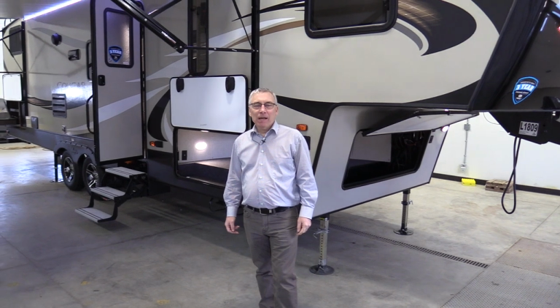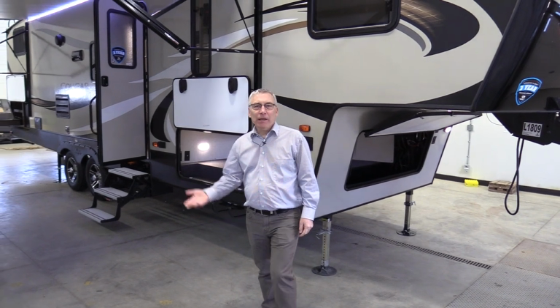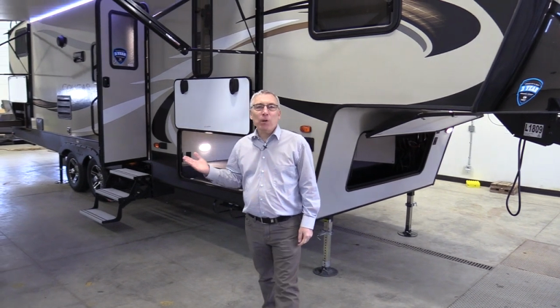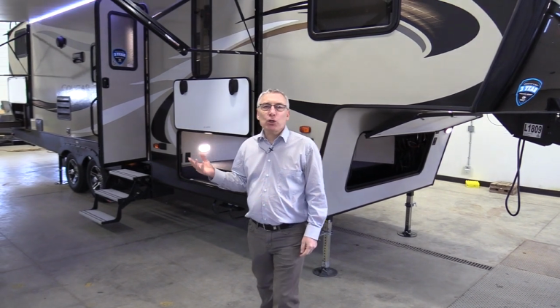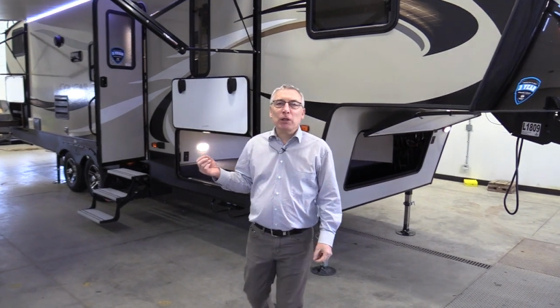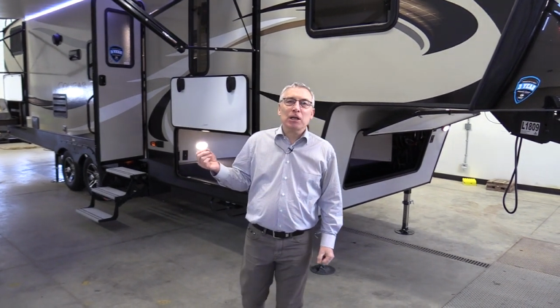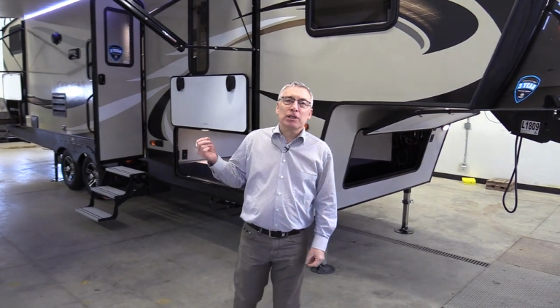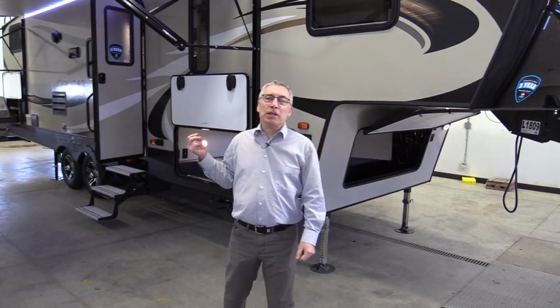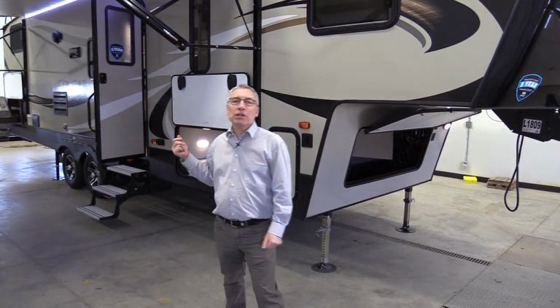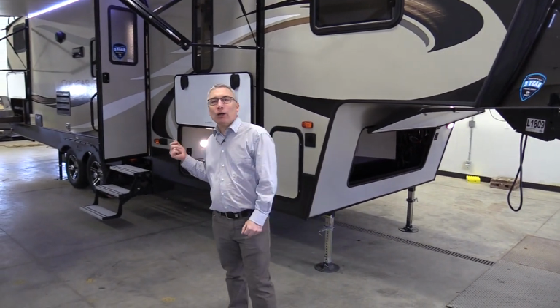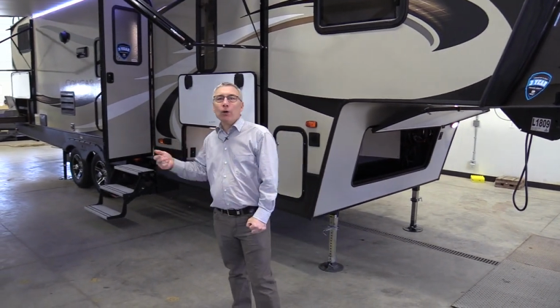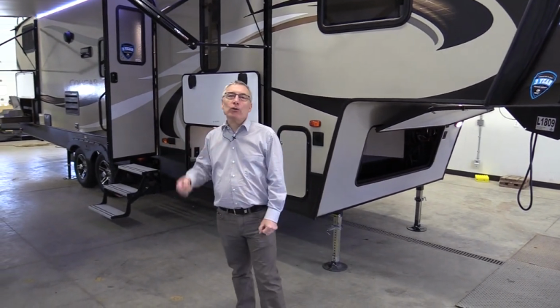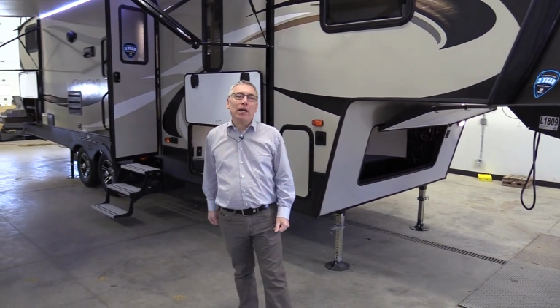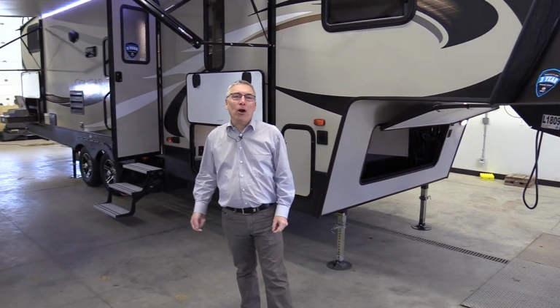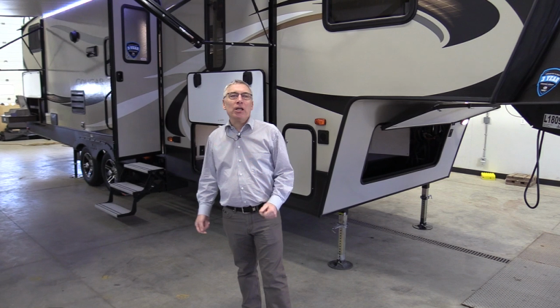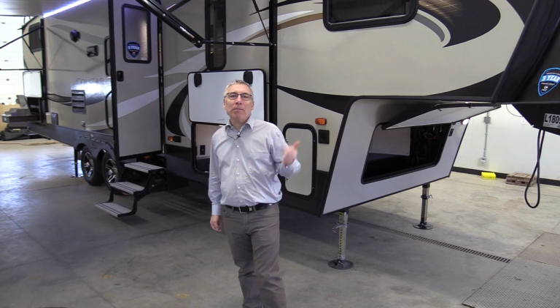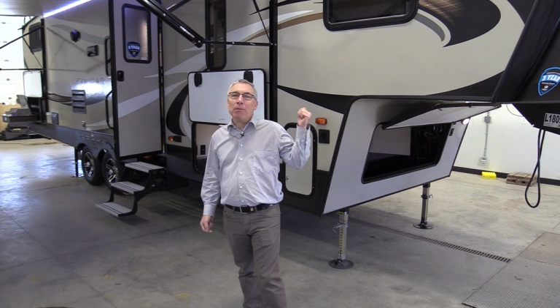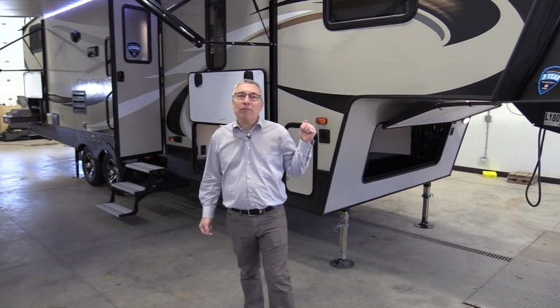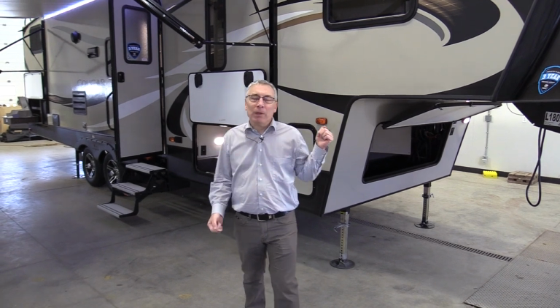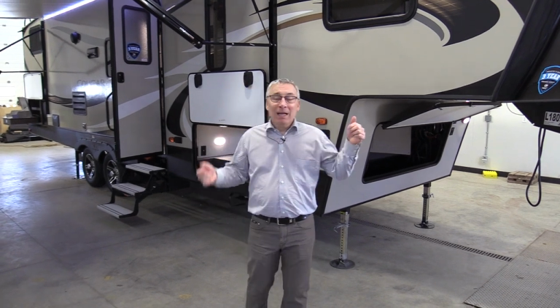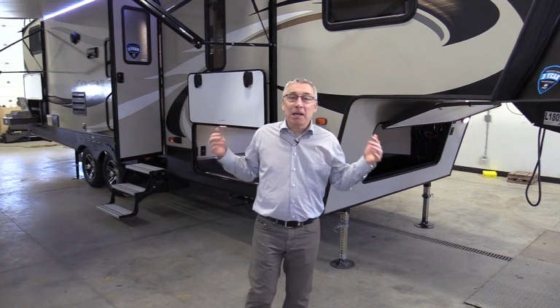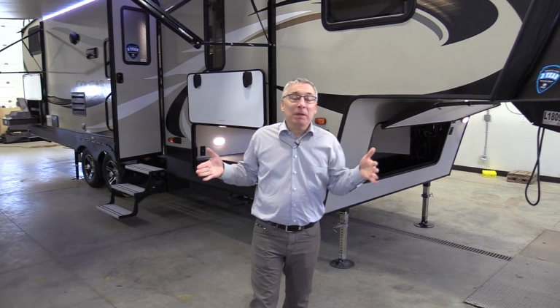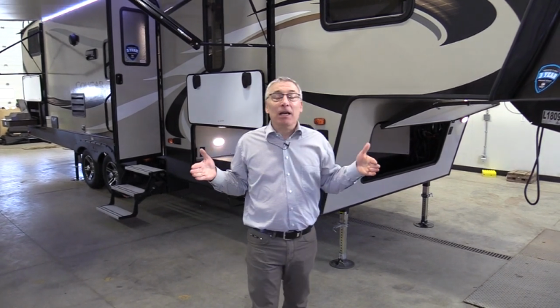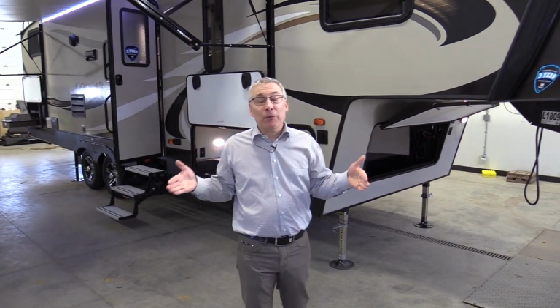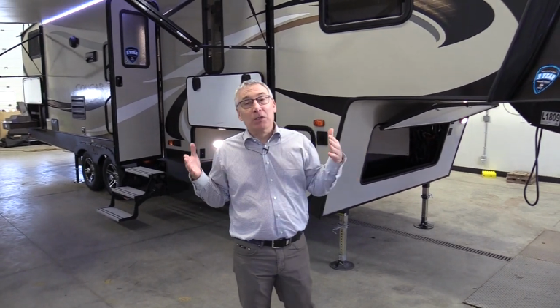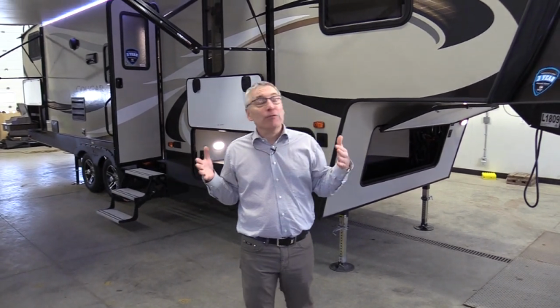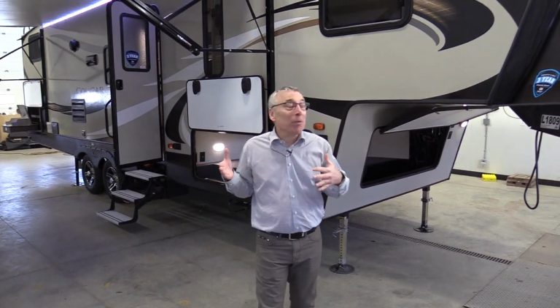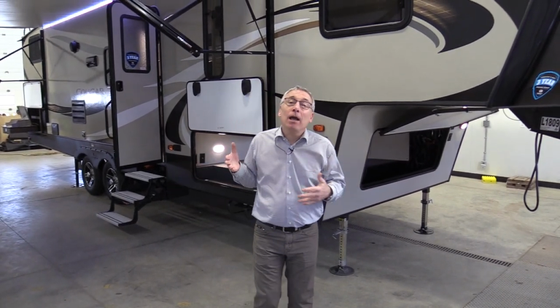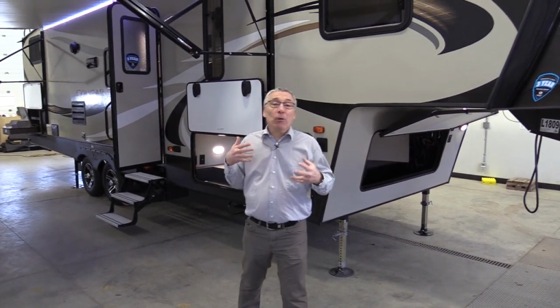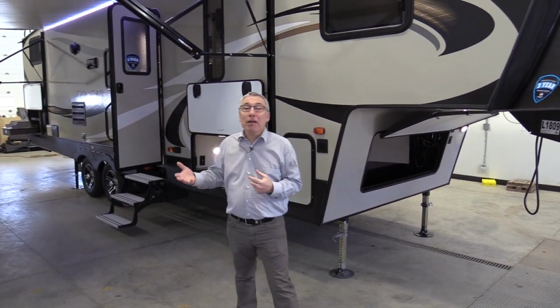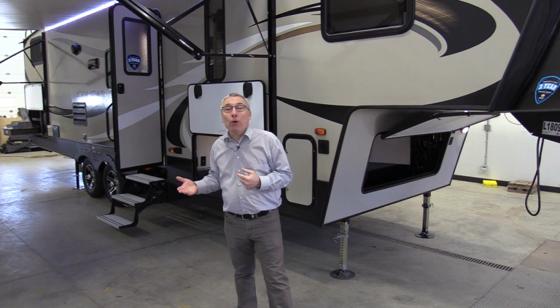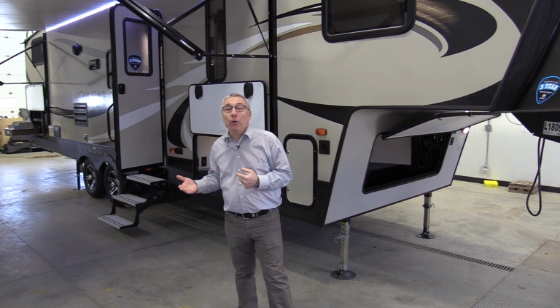Kelly here from Largeners Trailer Sales. This is a Cougar 29RDB bunk model fifth wheel. It's a nice mid-sized fifth wheel with a nice floor plan. We're going to give you a quick tour.